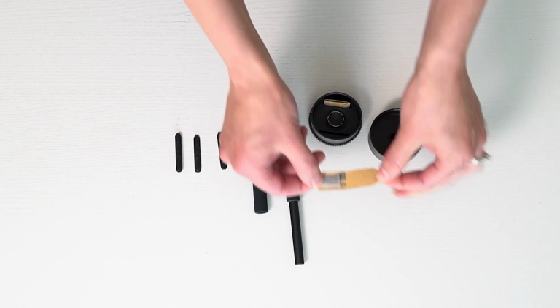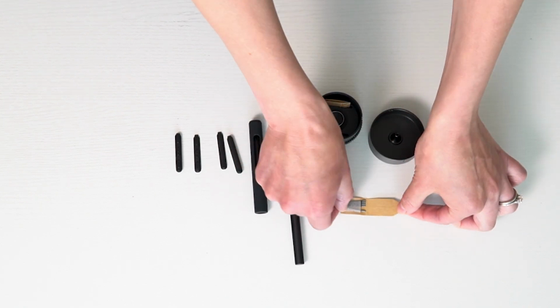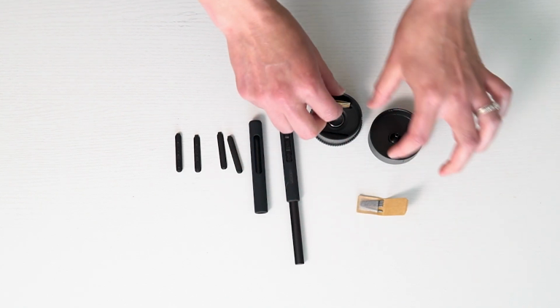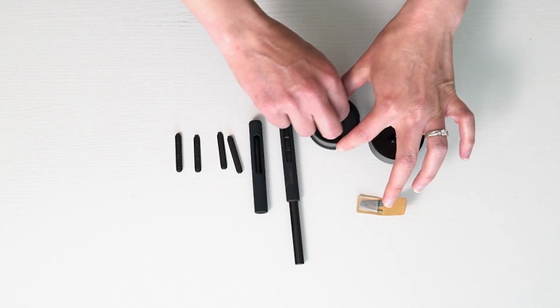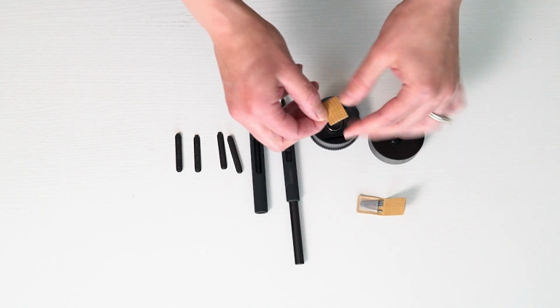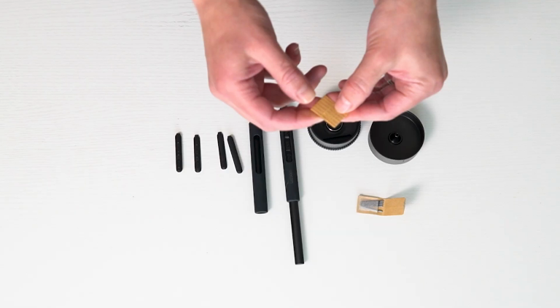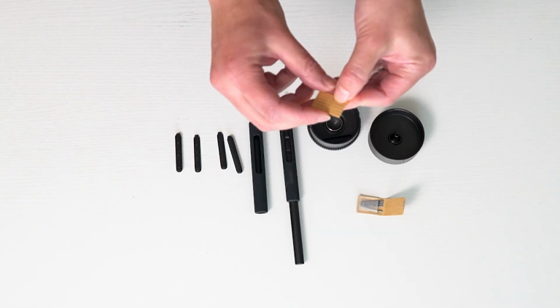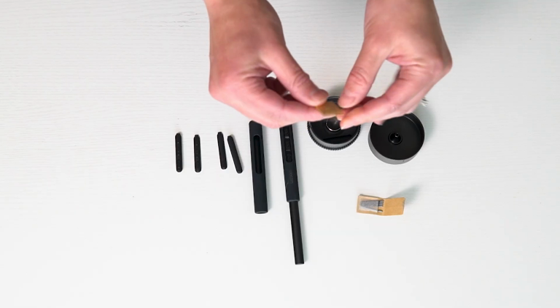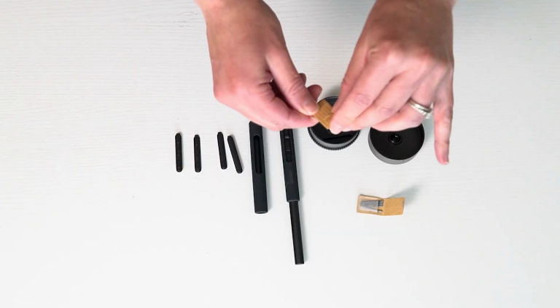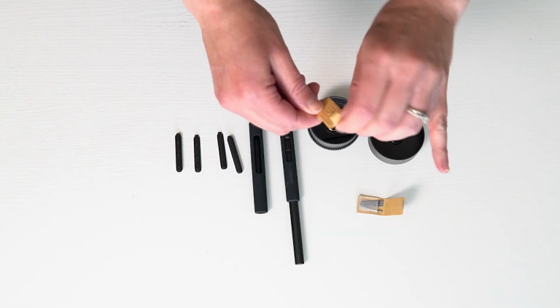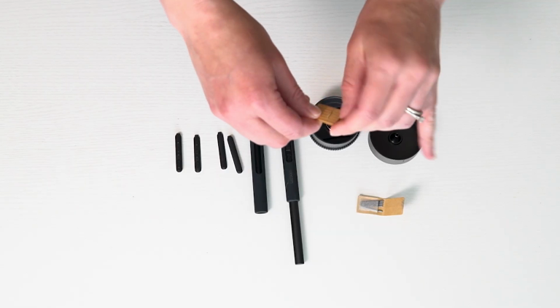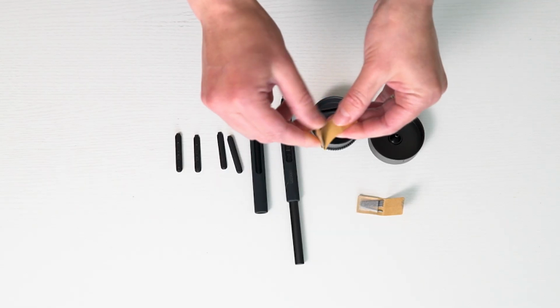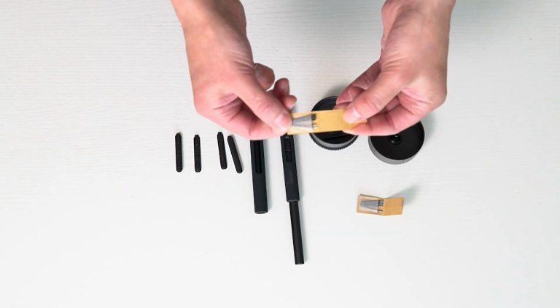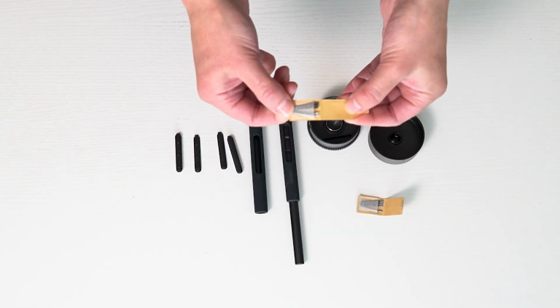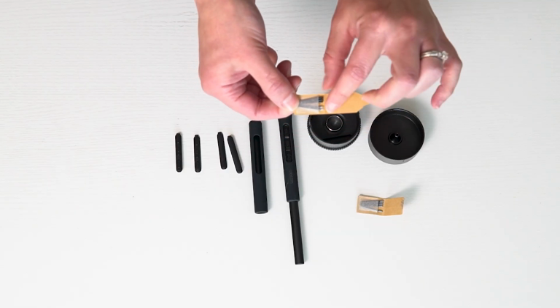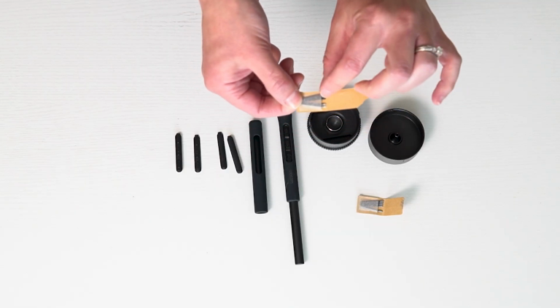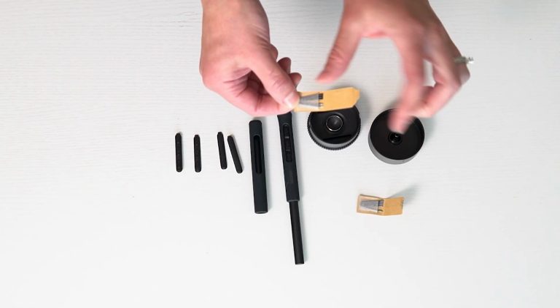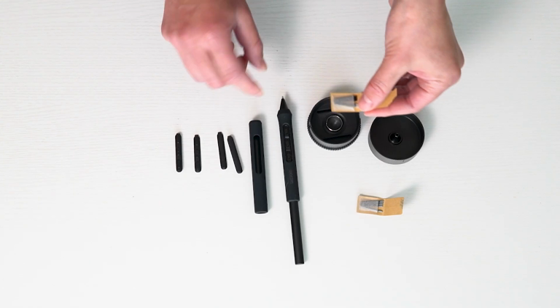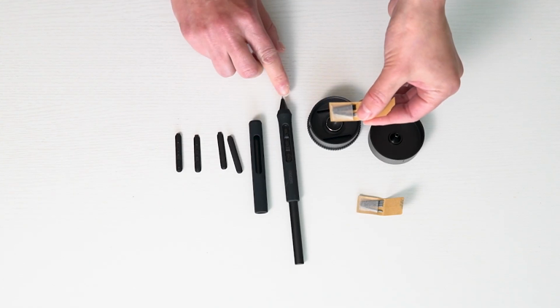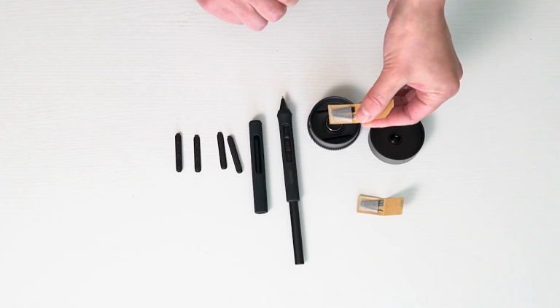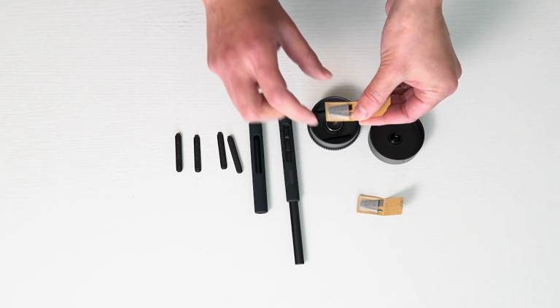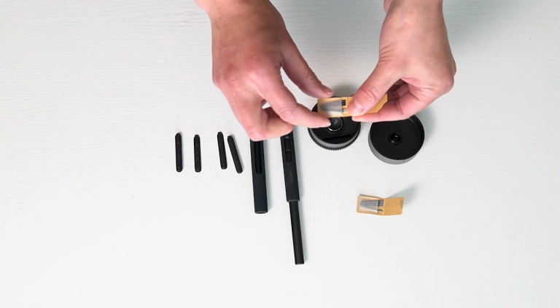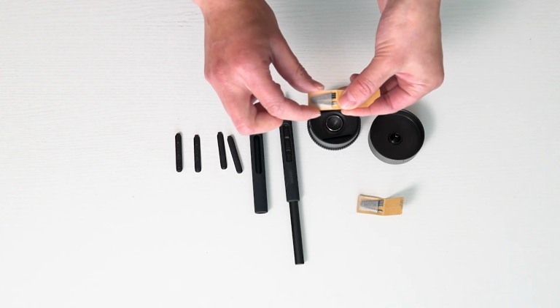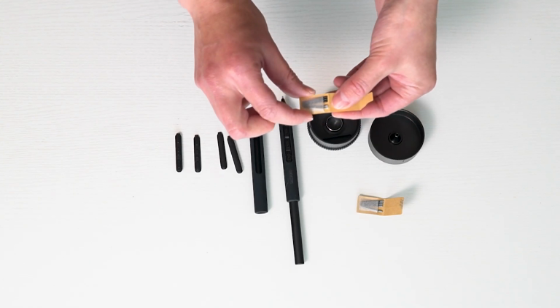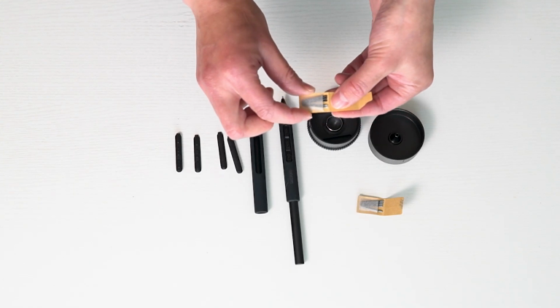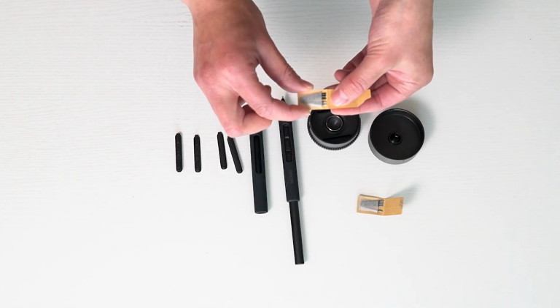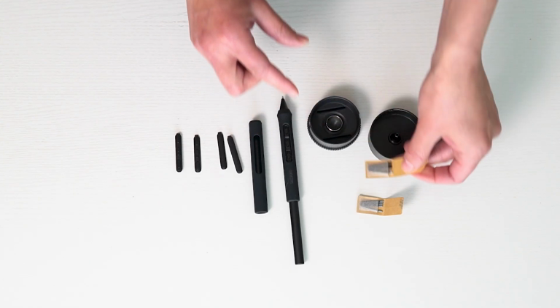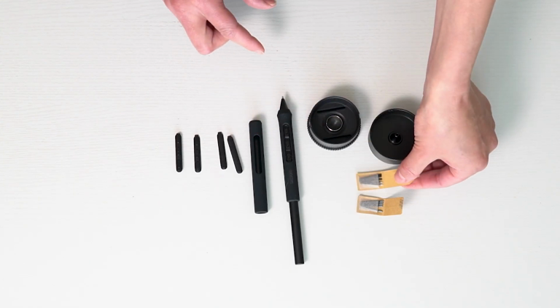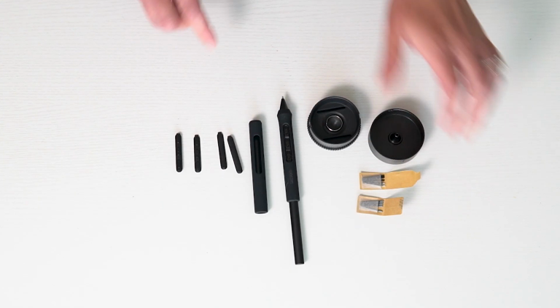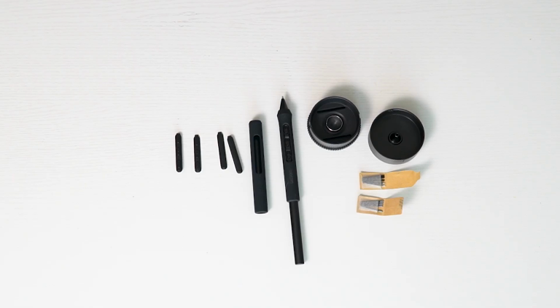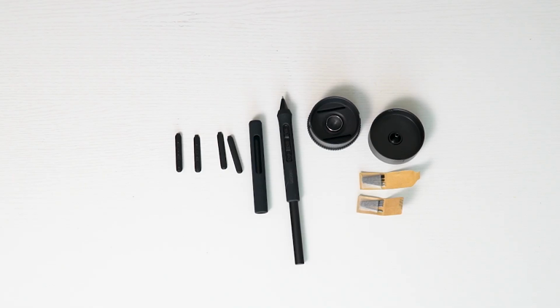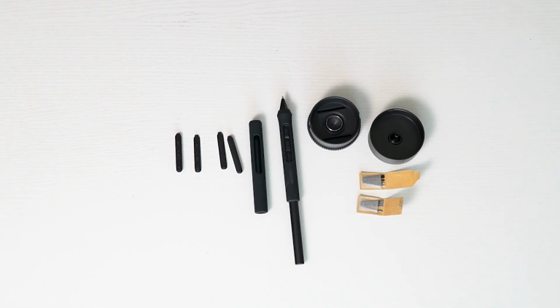There are also rubber and felt nib options — they give a really nice different feel to the top of the pen. You can decide what you would prefer. There are lots of different options to make it easier for you.